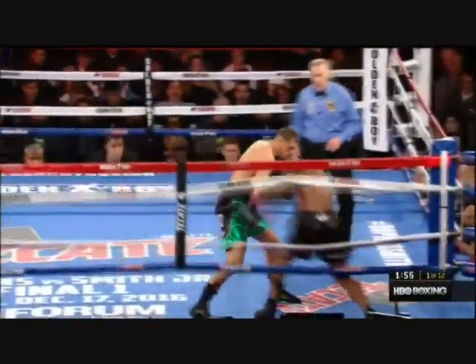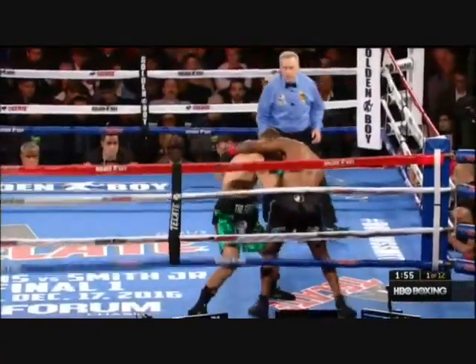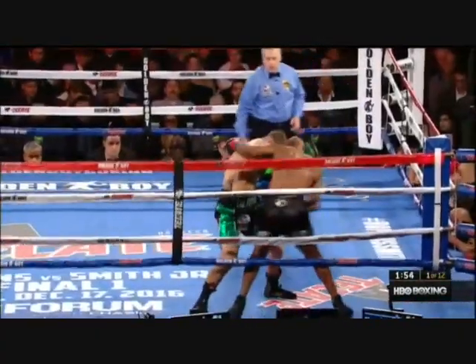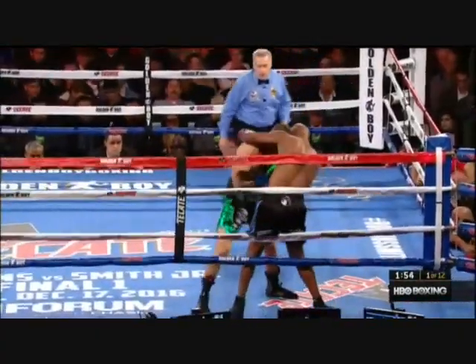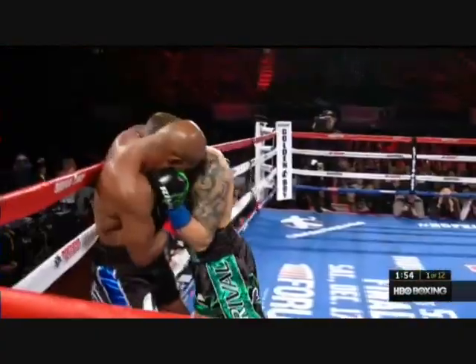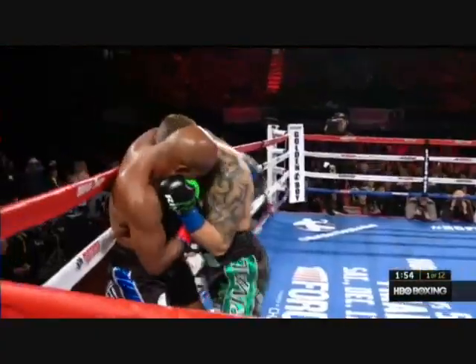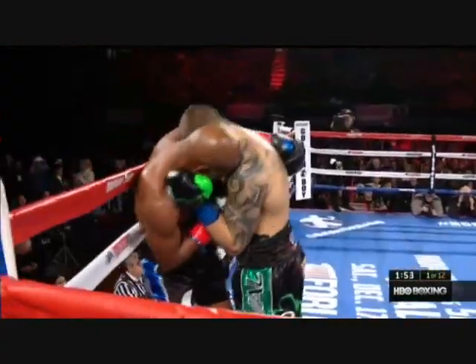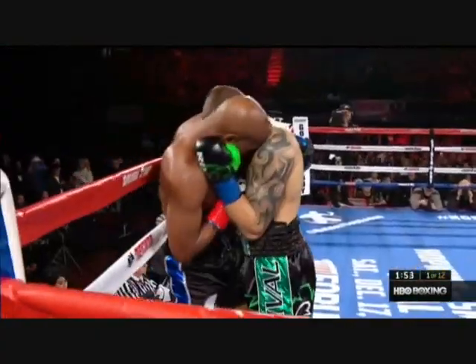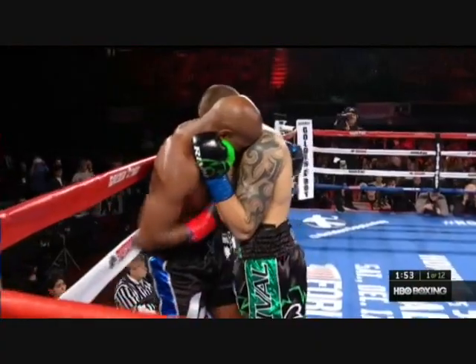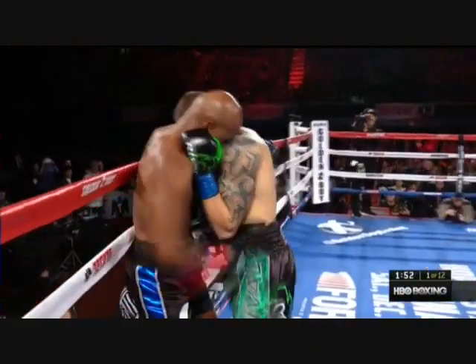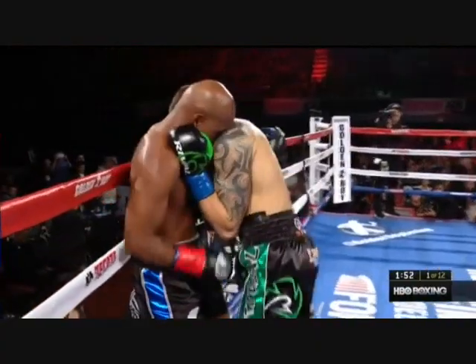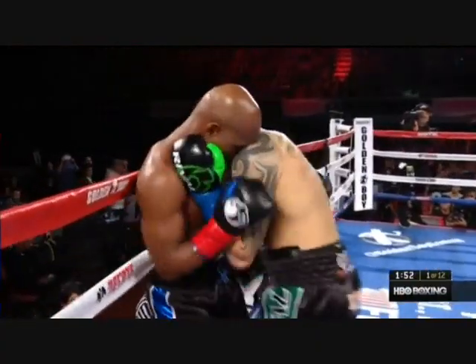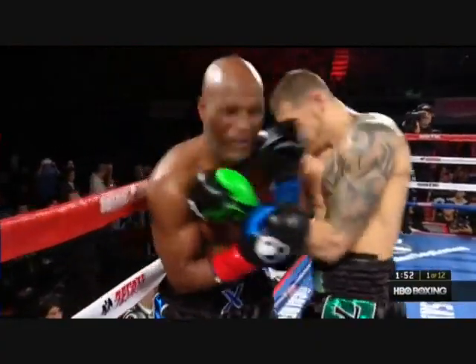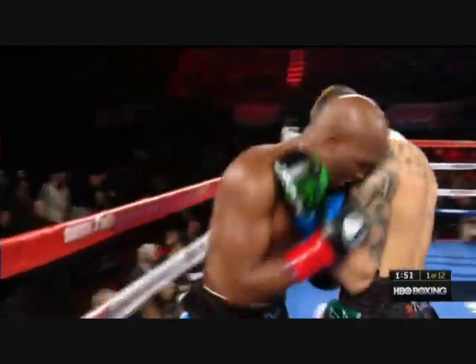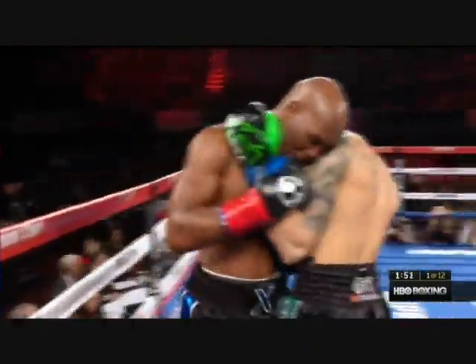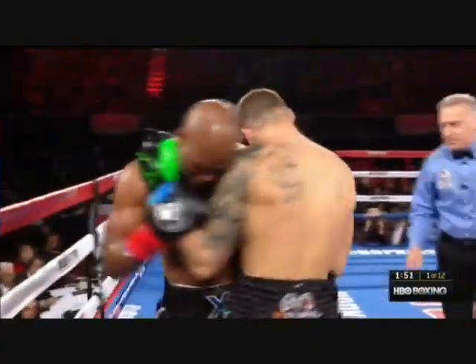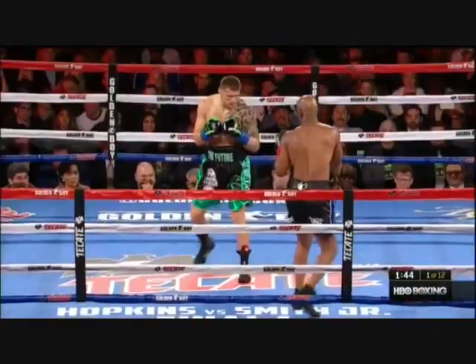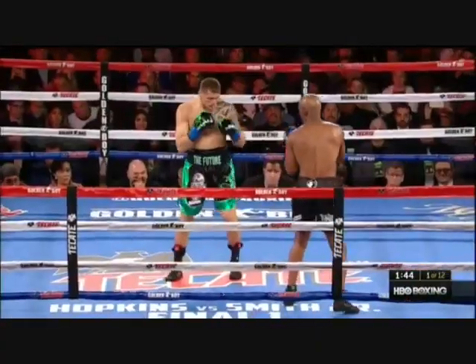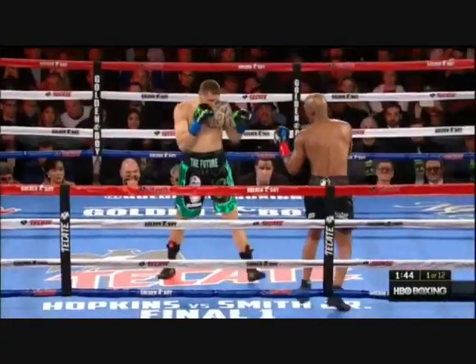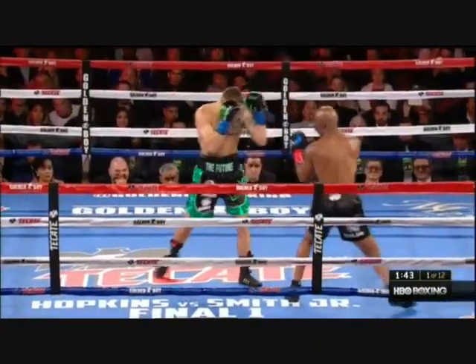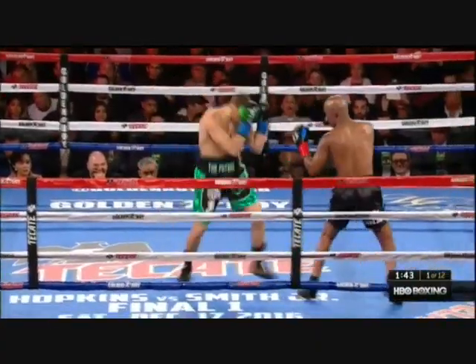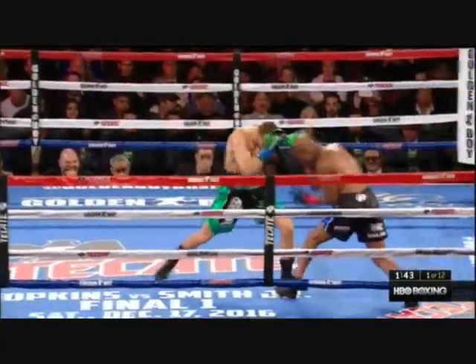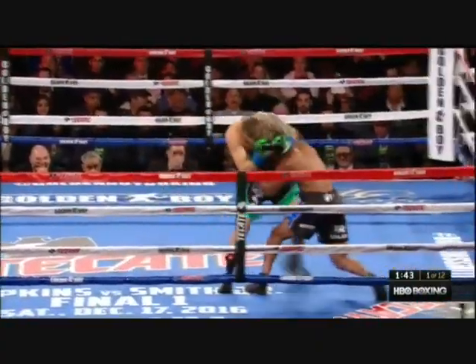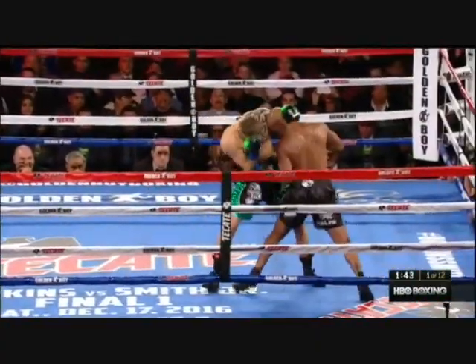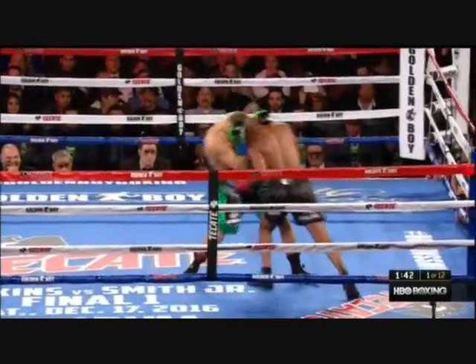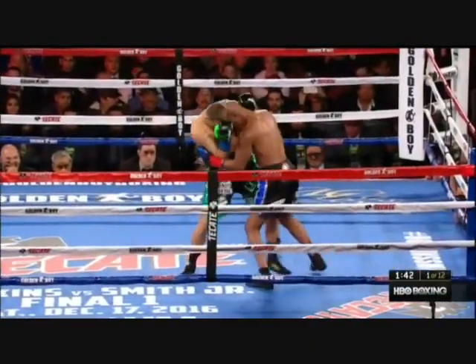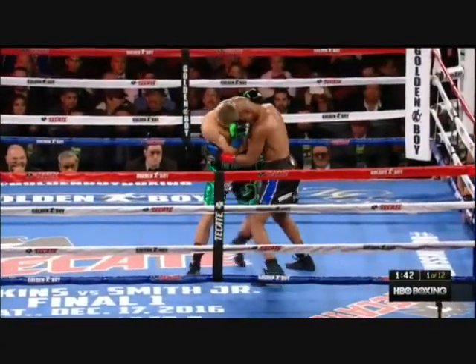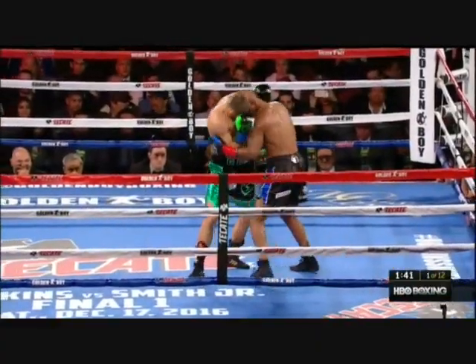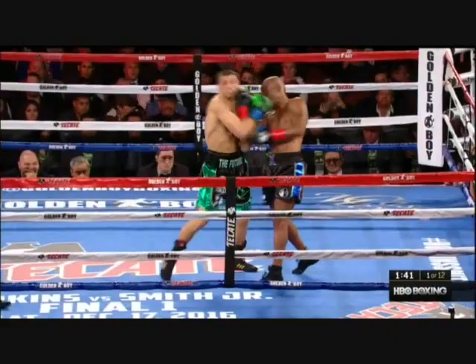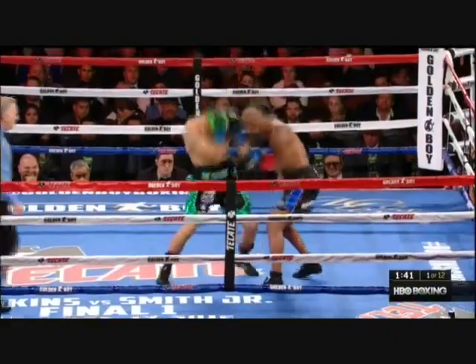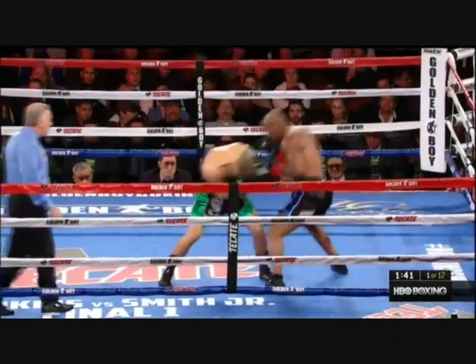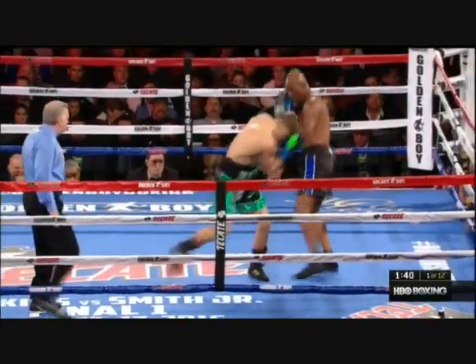He's trying to knock Hopkins out with every shot, and Hopkins will just play this game. Instead of box, that should play into Hopkins' hands. That's gonna play into Hopkins' hands.